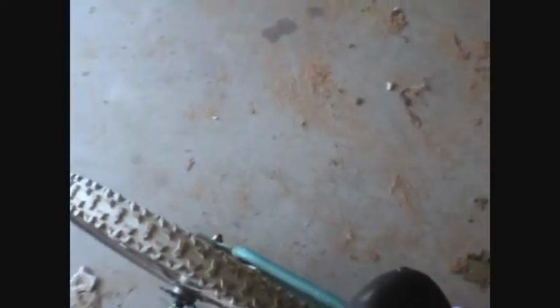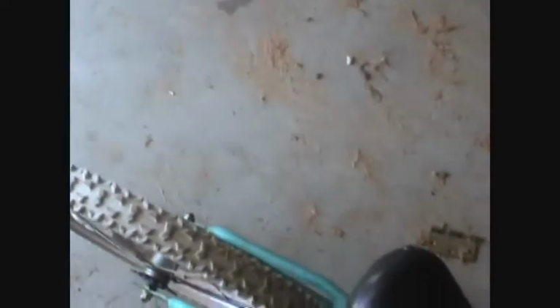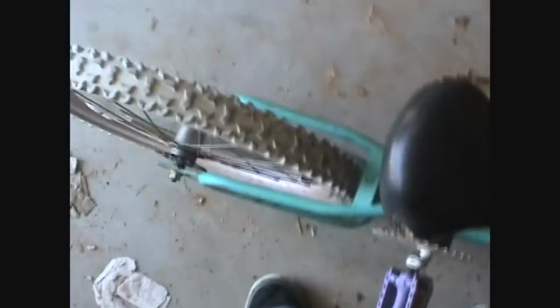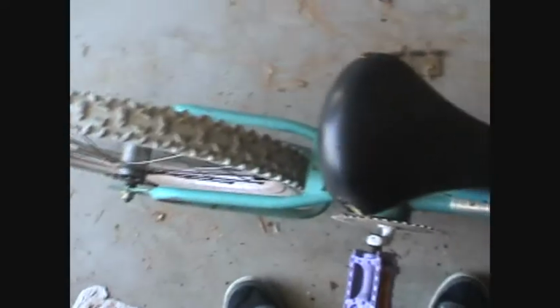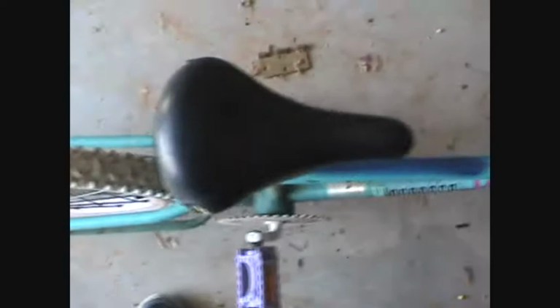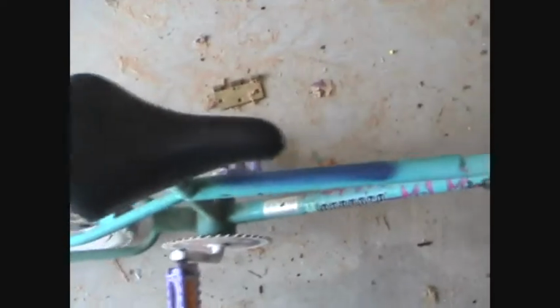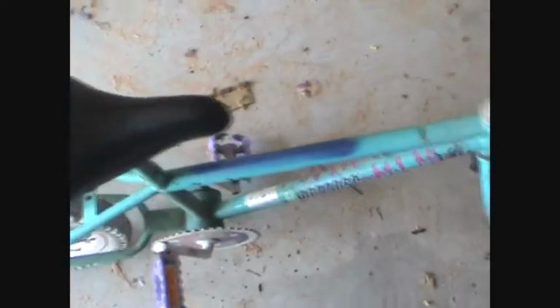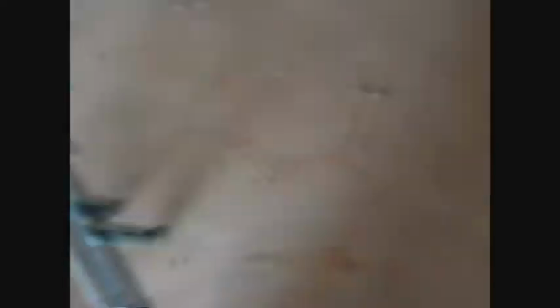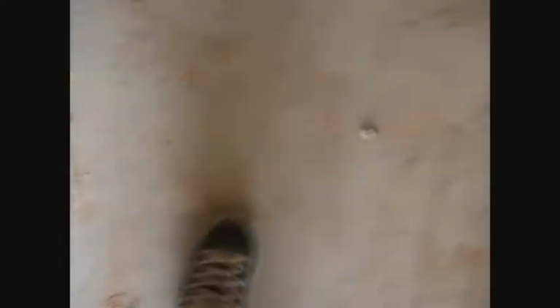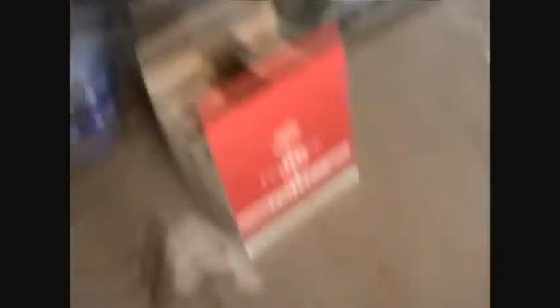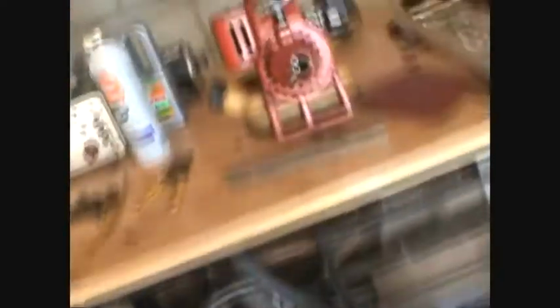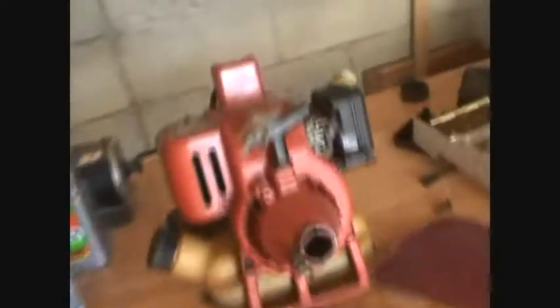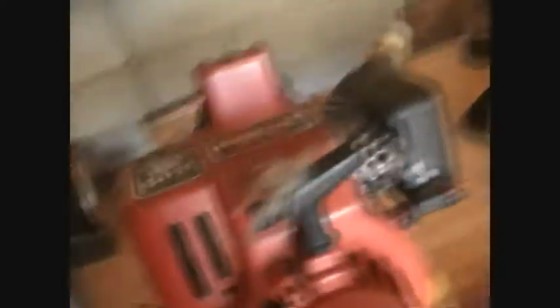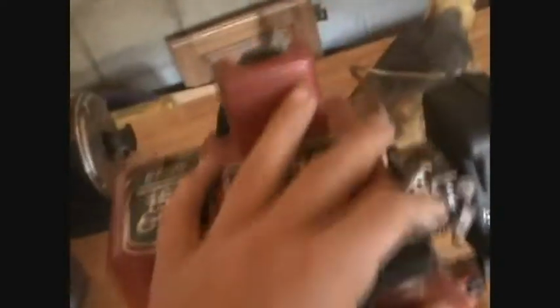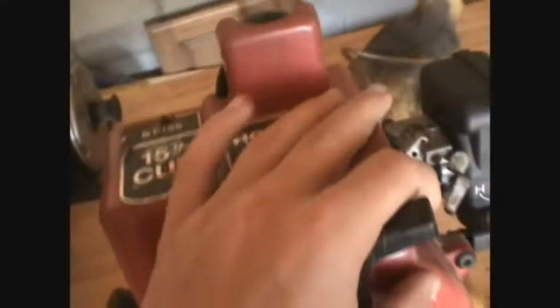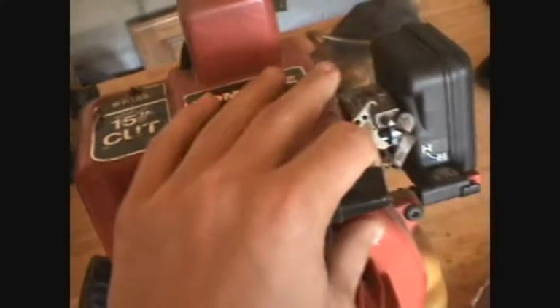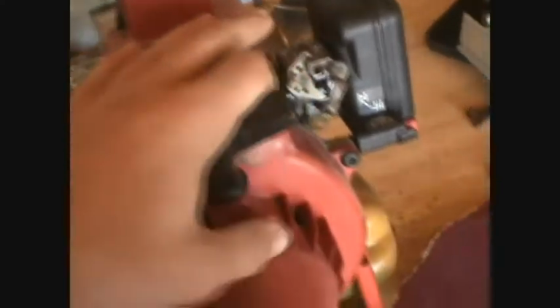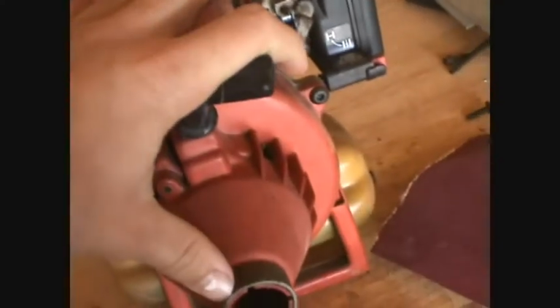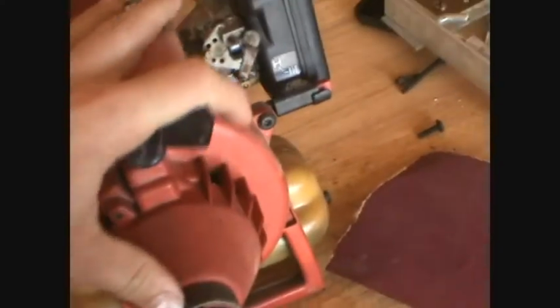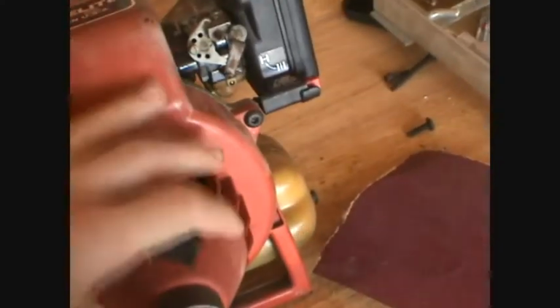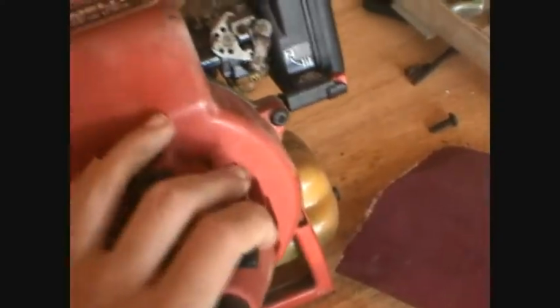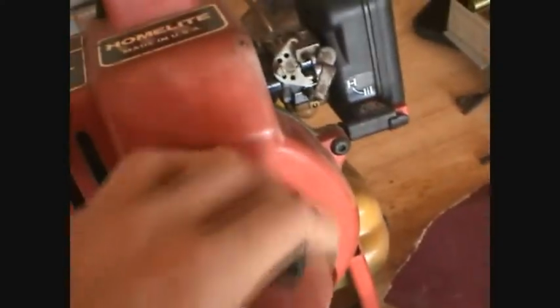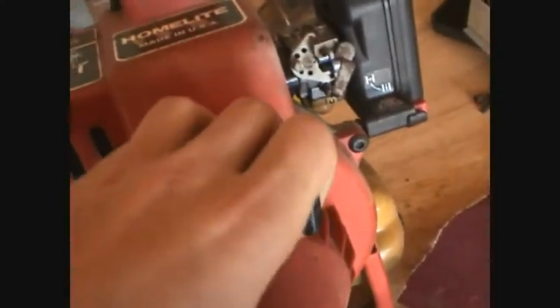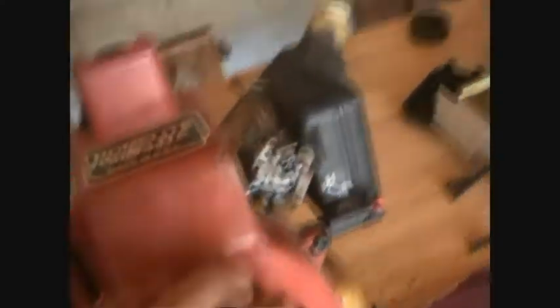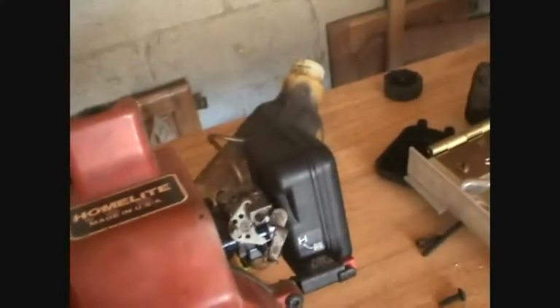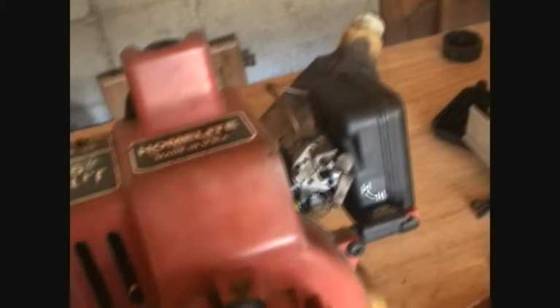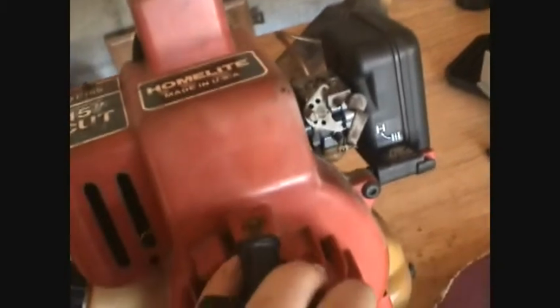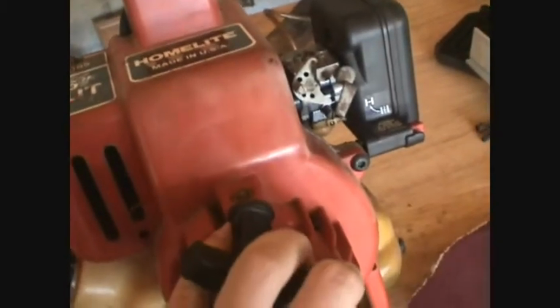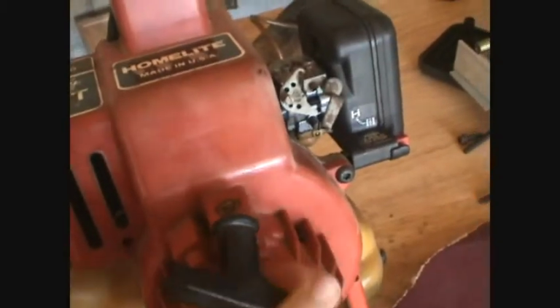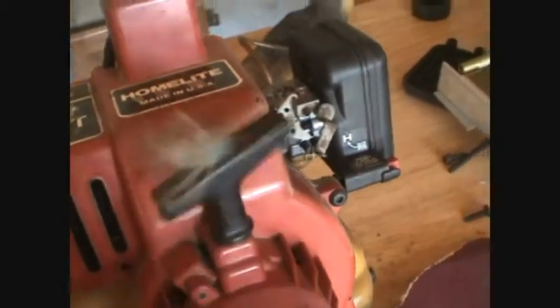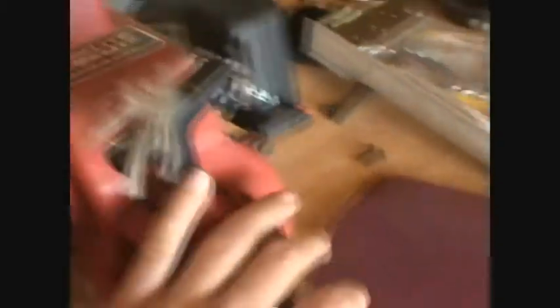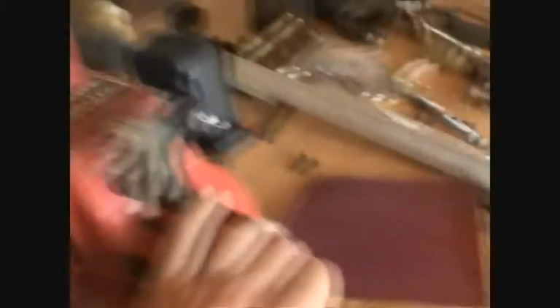Because I recently finished rebuilding this Homelite 25cc, and it actually runs pretty good. I might do a cold start later.